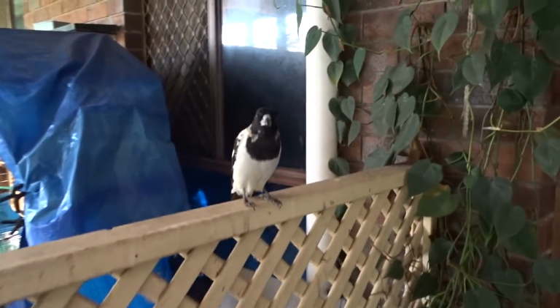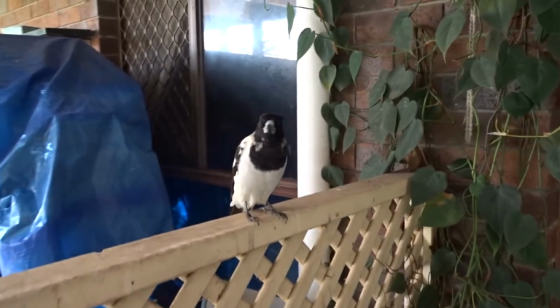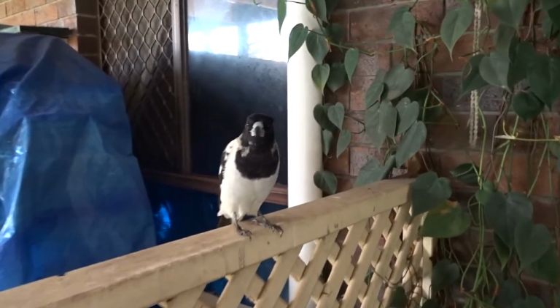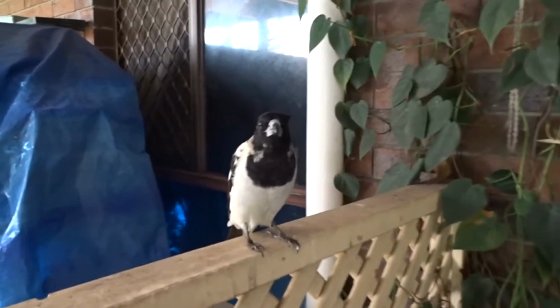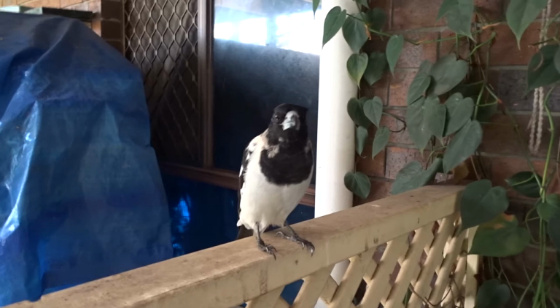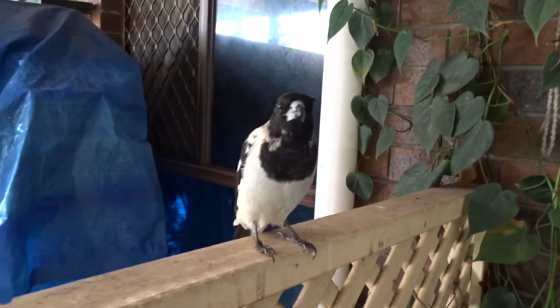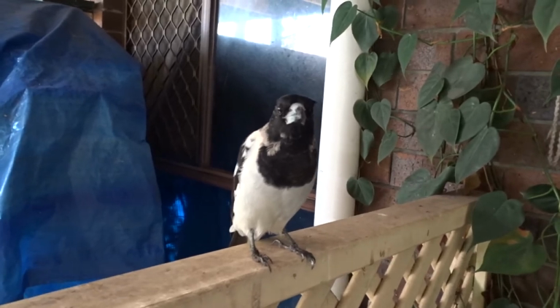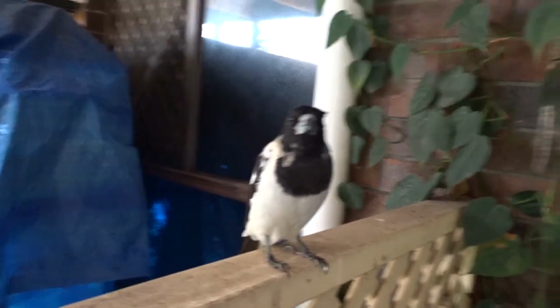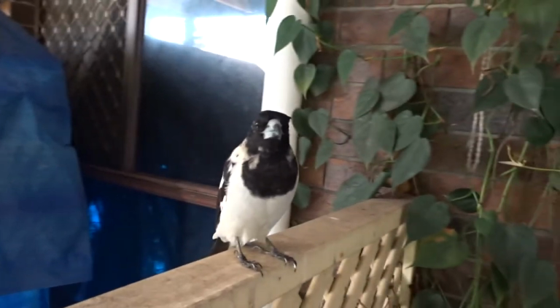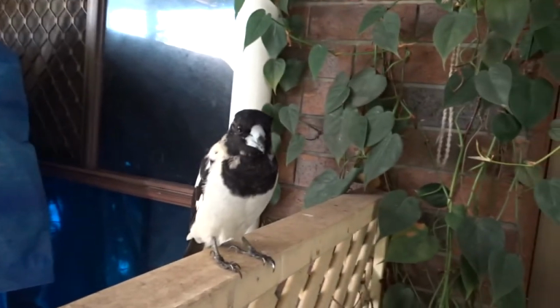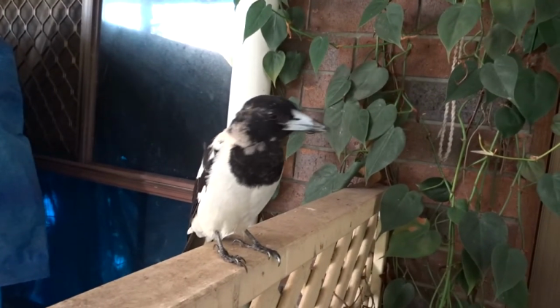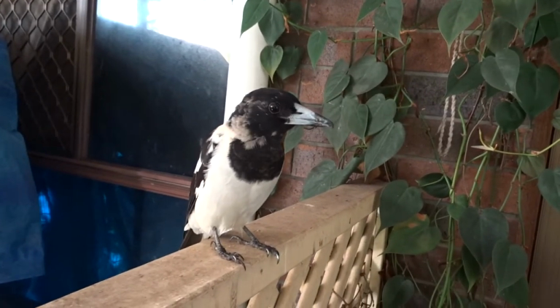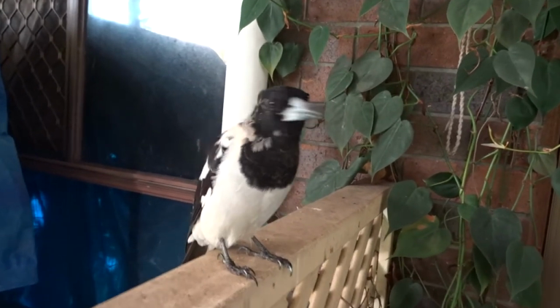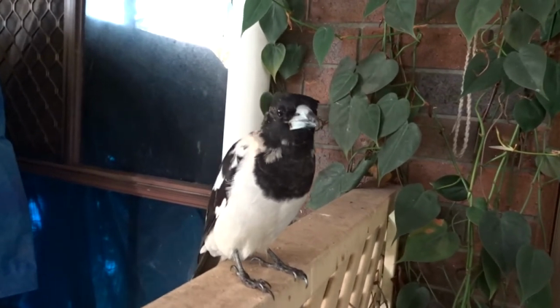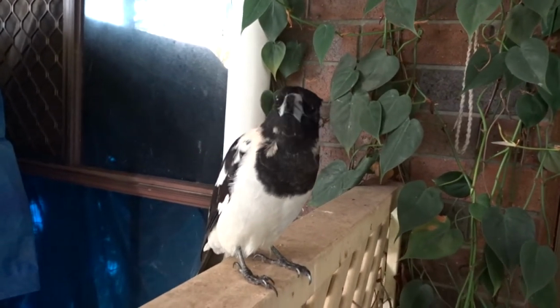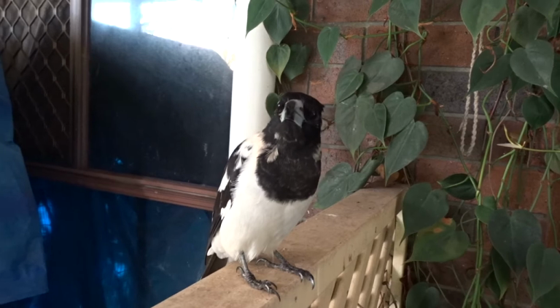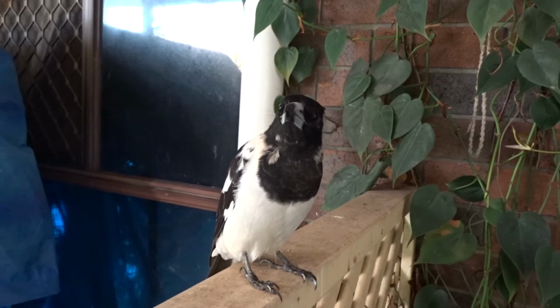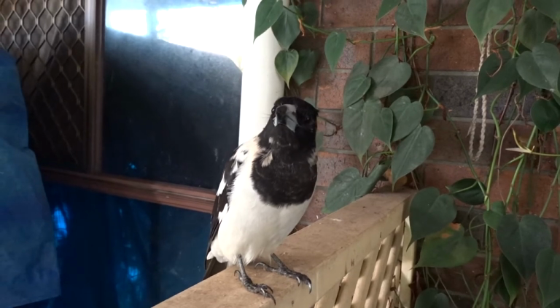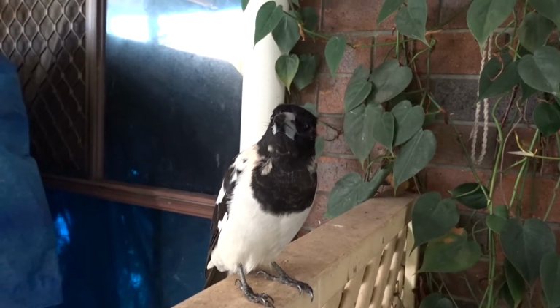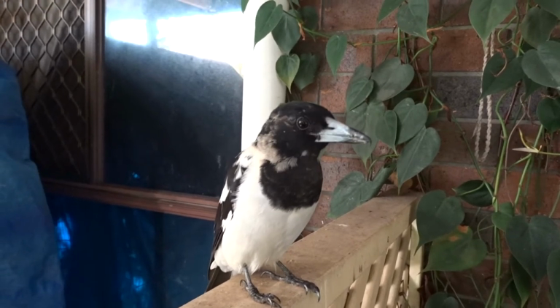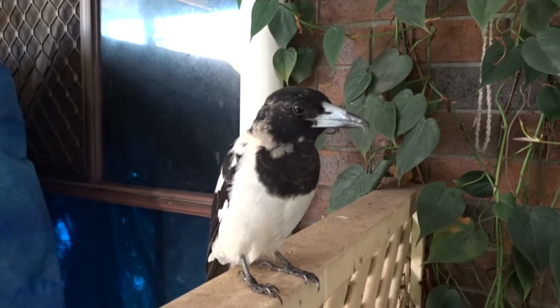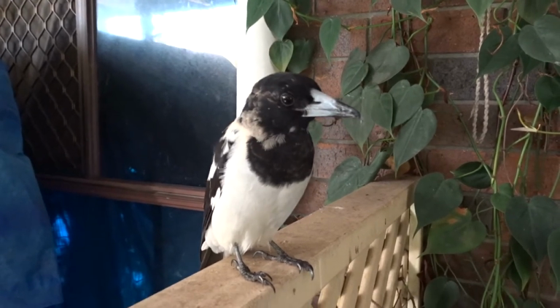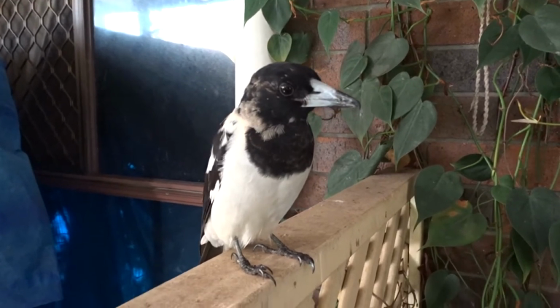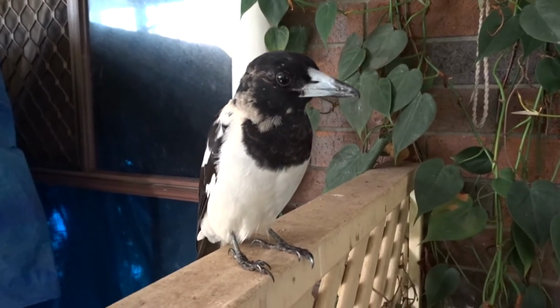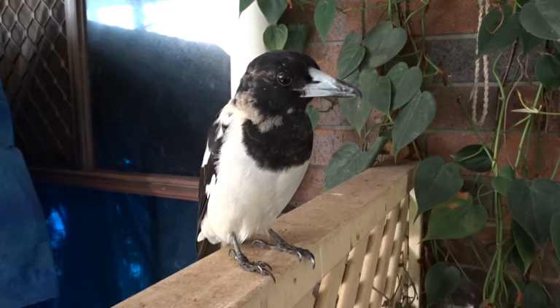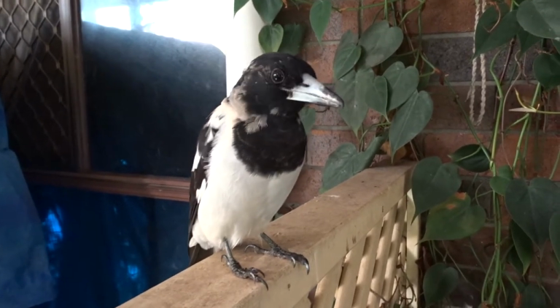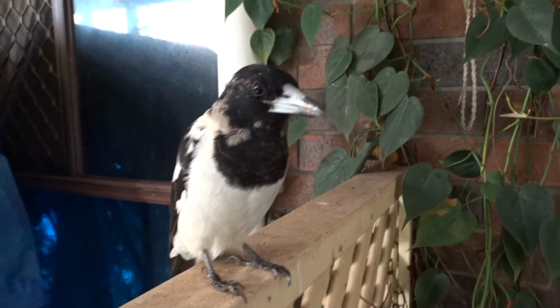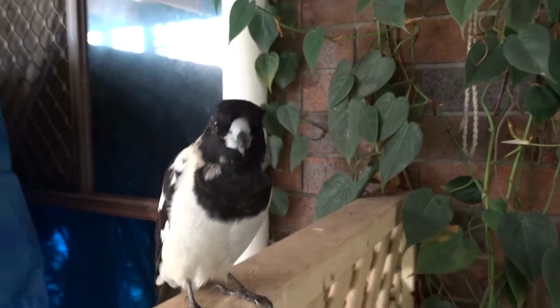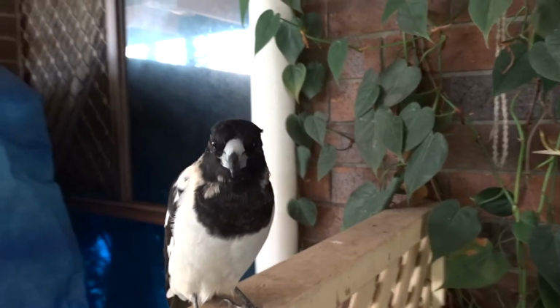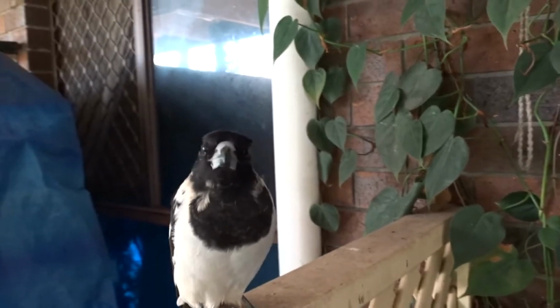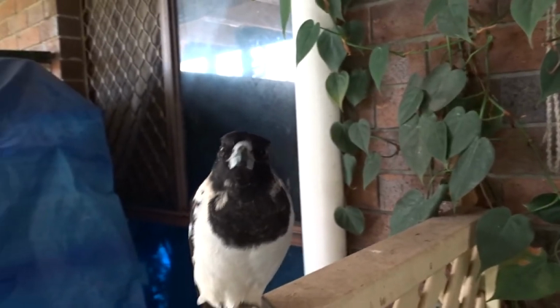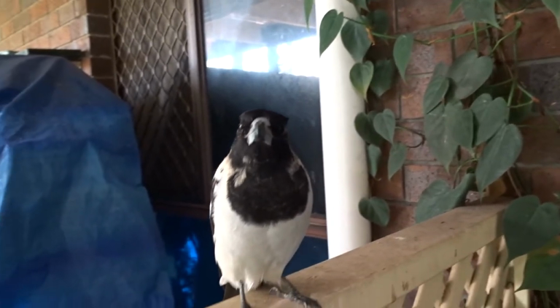Here's Piper, a juvenile Pied Butcher Bird. He's growing up — his collar is becoming more black, less mottled, as you can see from one of the previous videos I did.